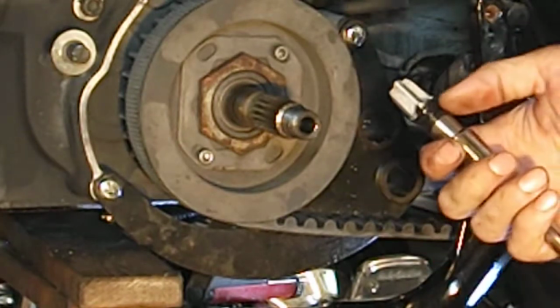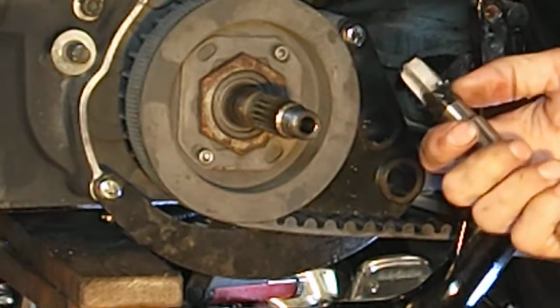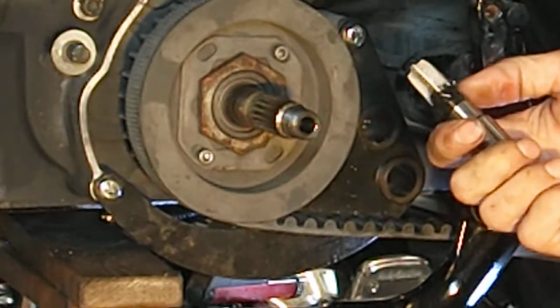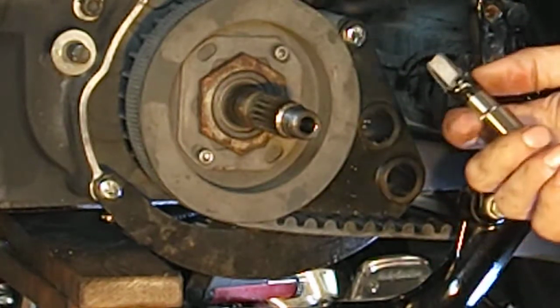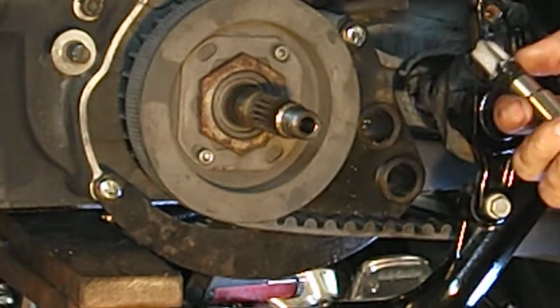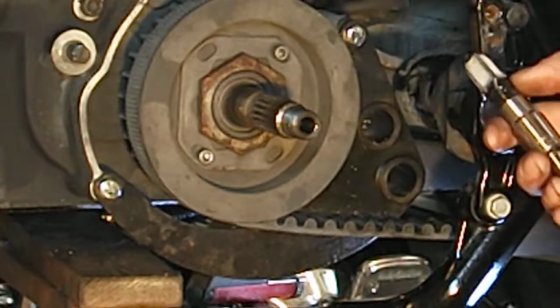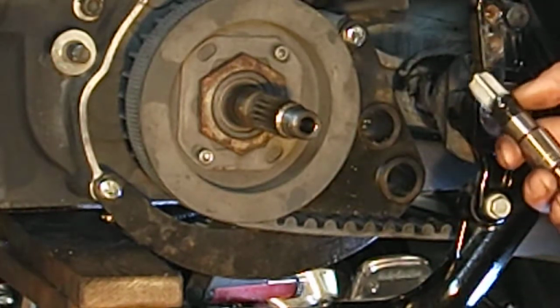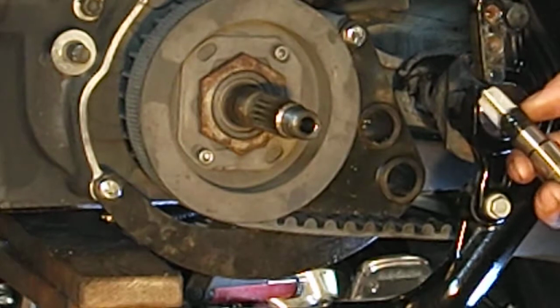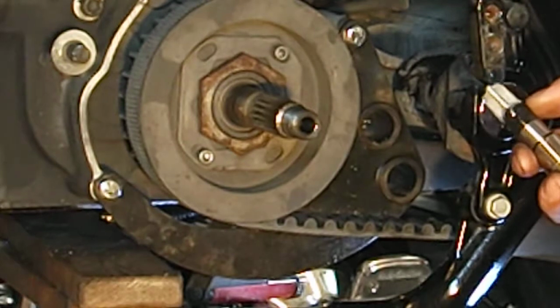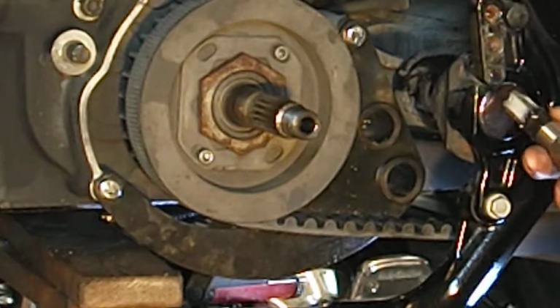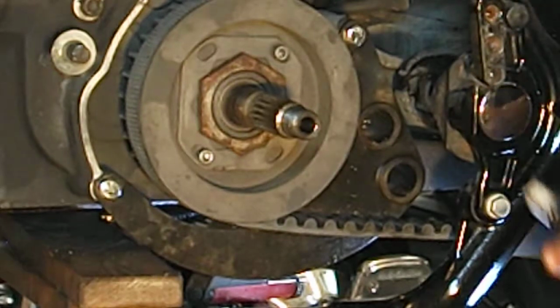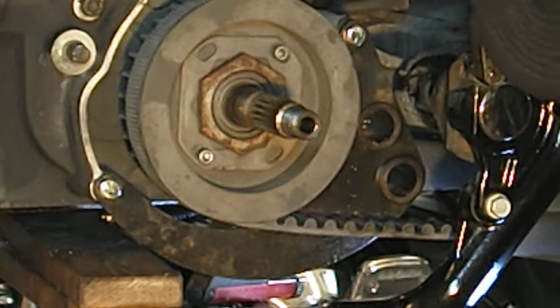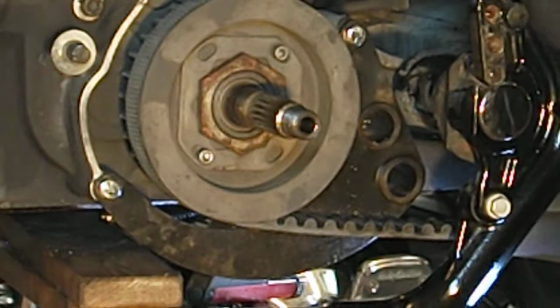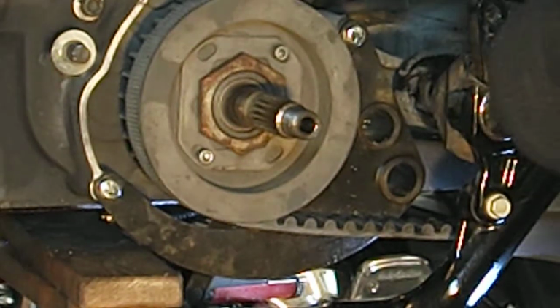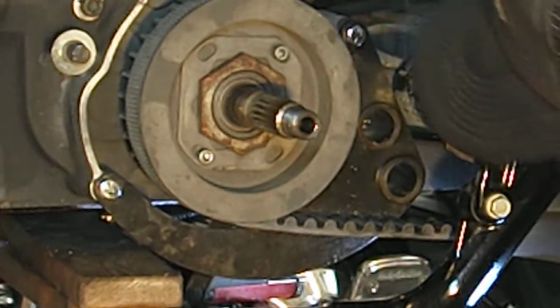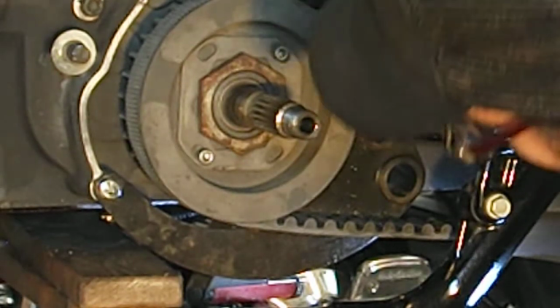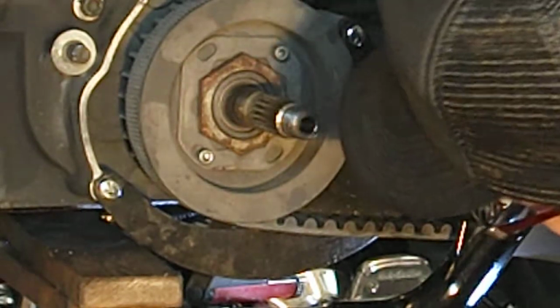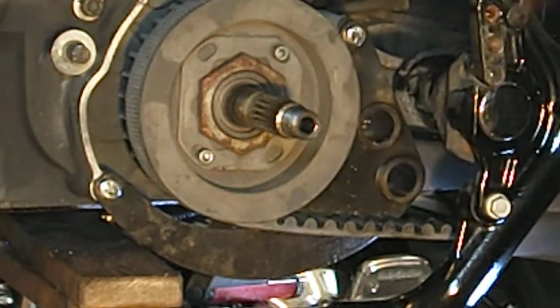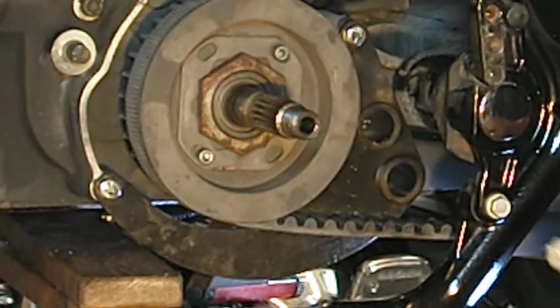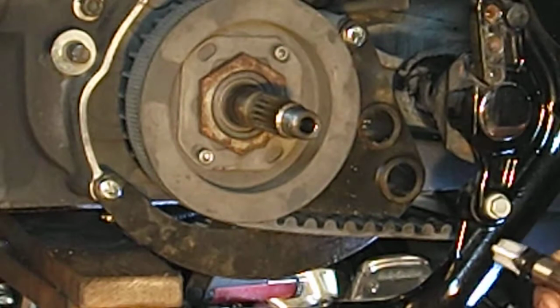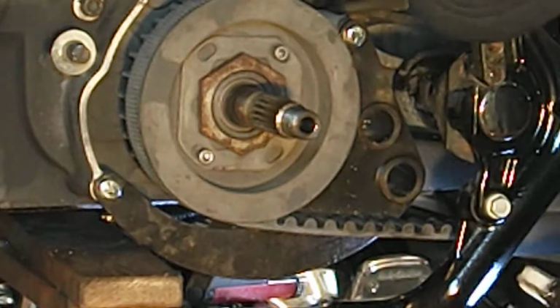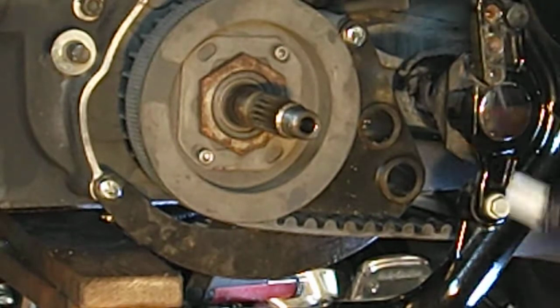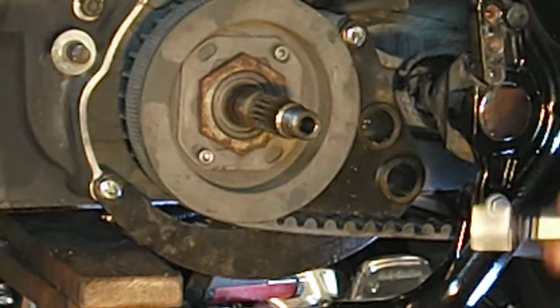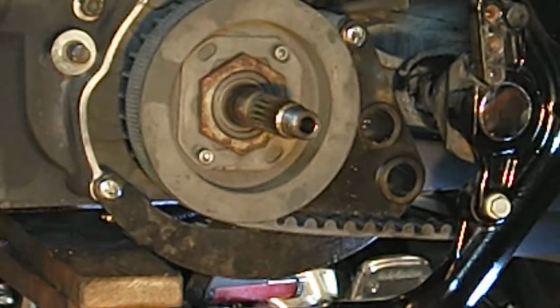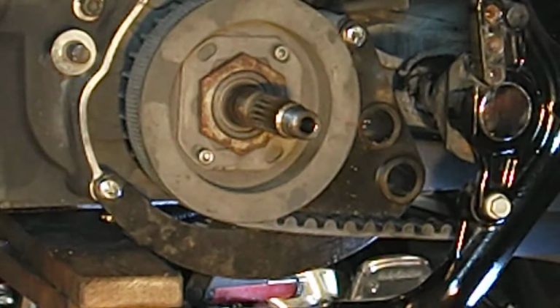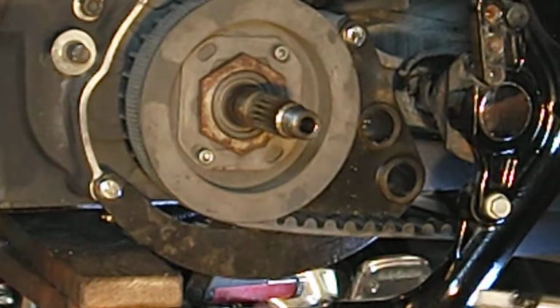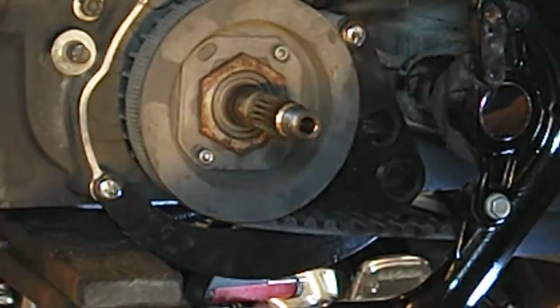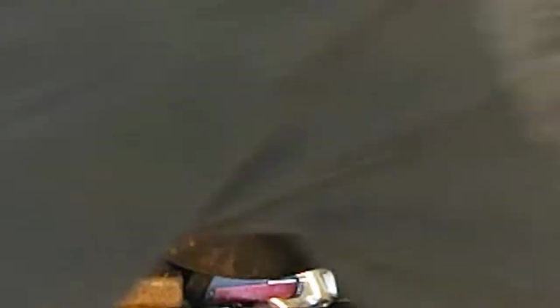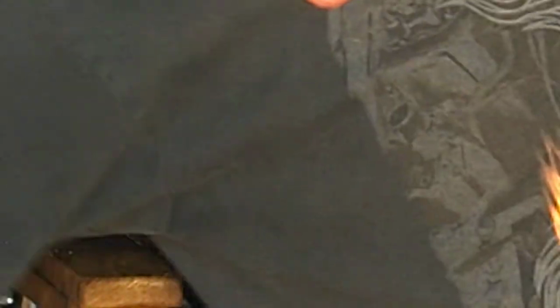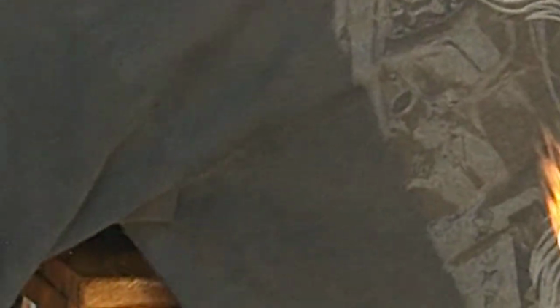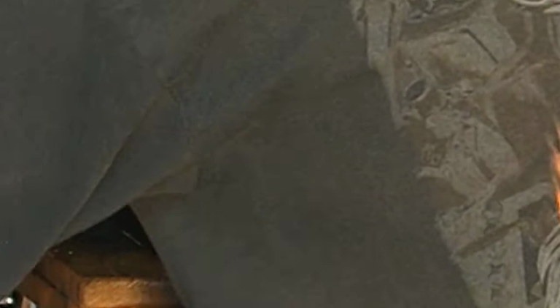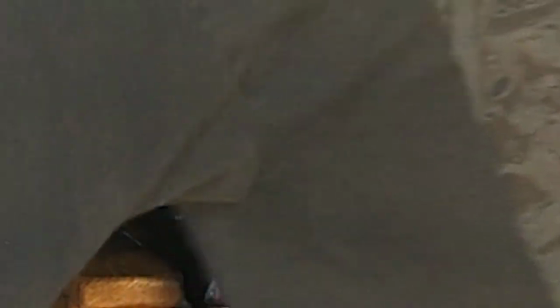We've come to our tape mark — I've done it right to the tape. I felt it engage. Our threads look good.